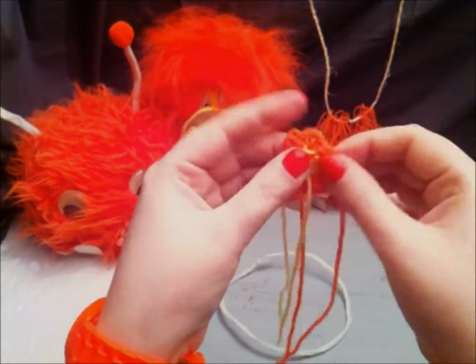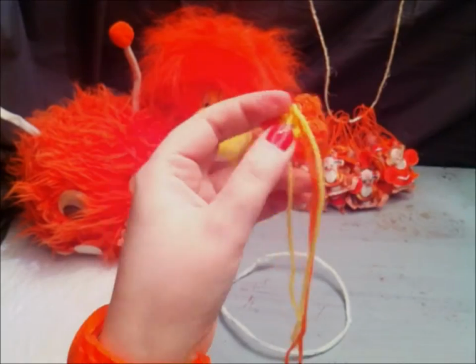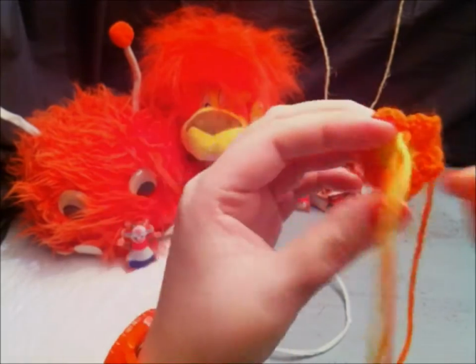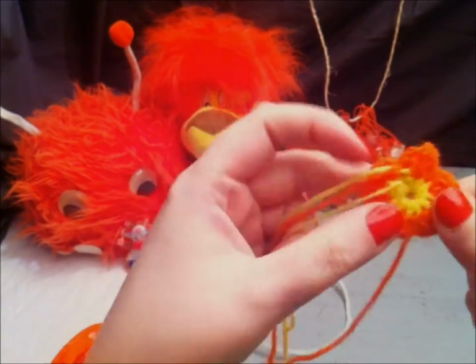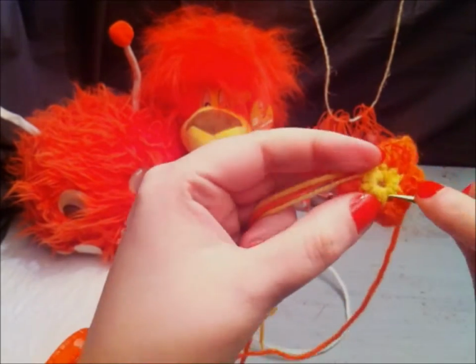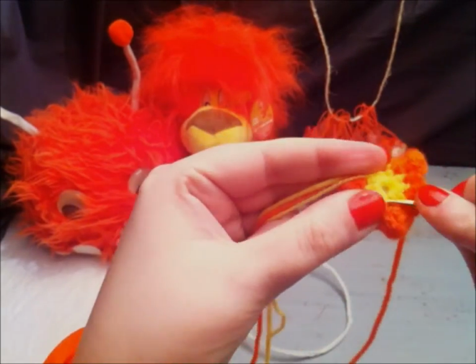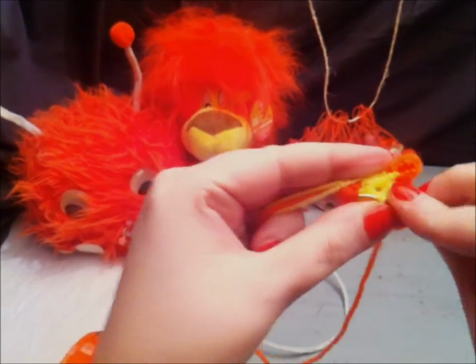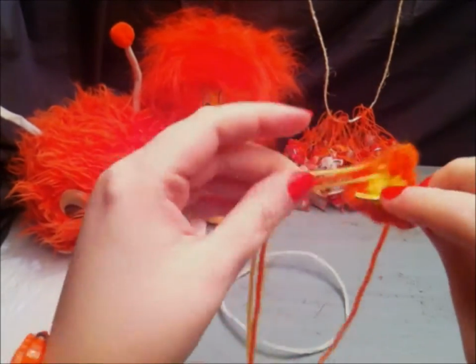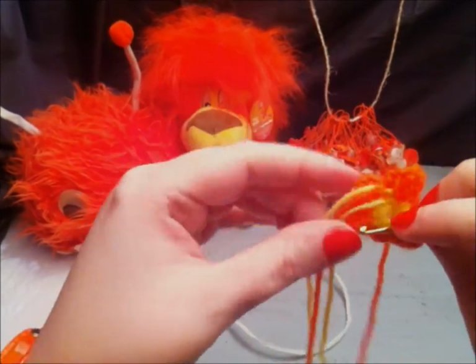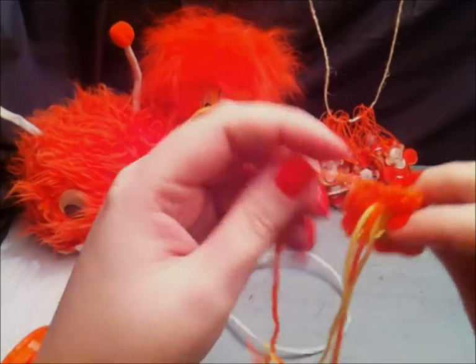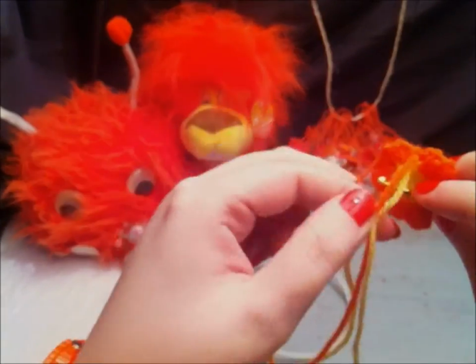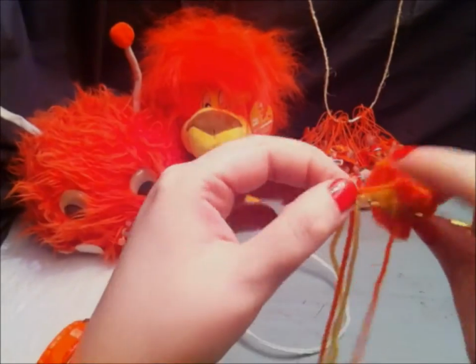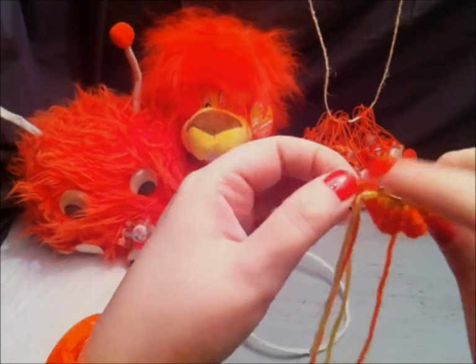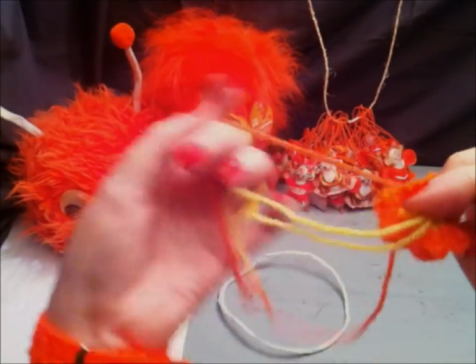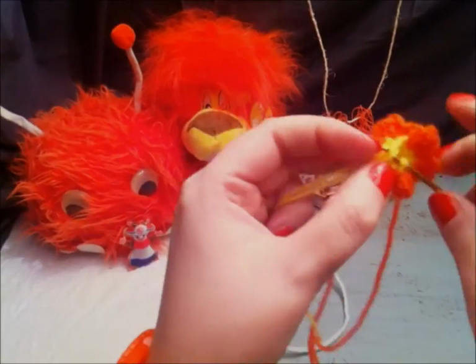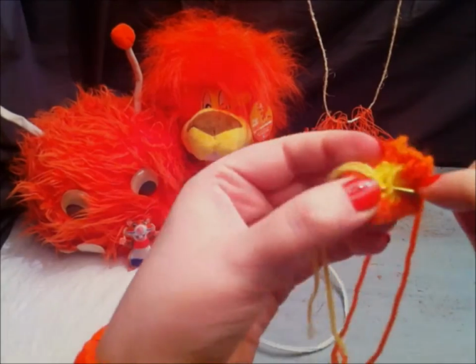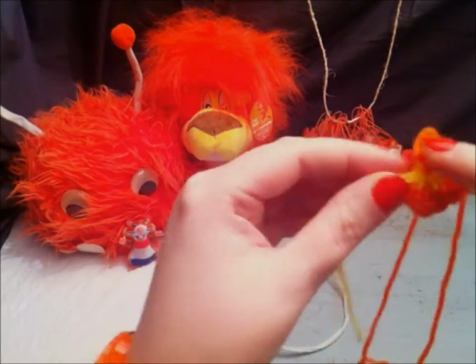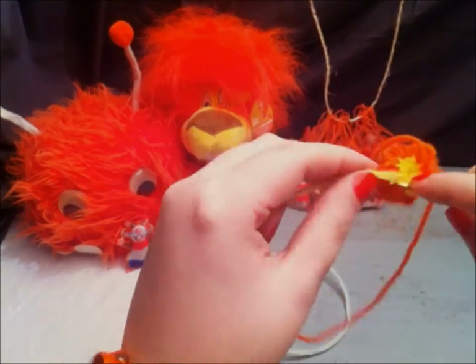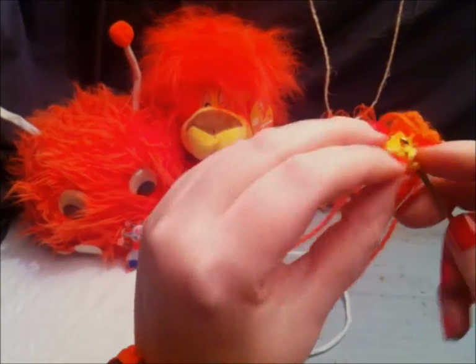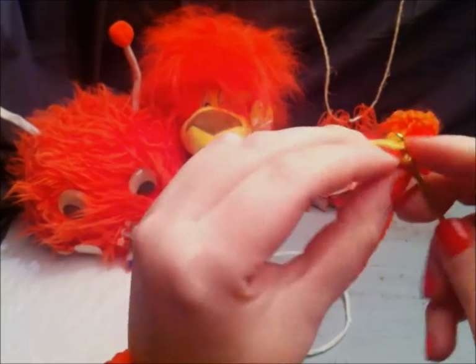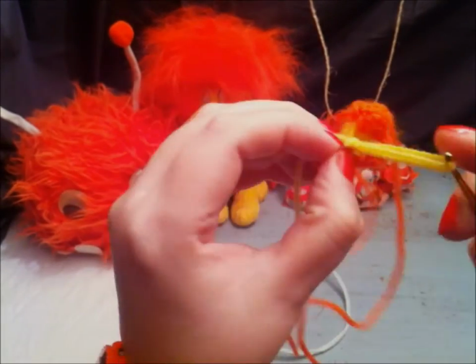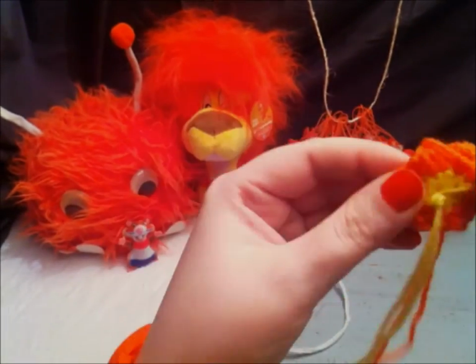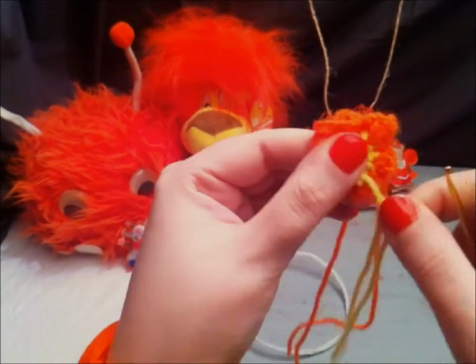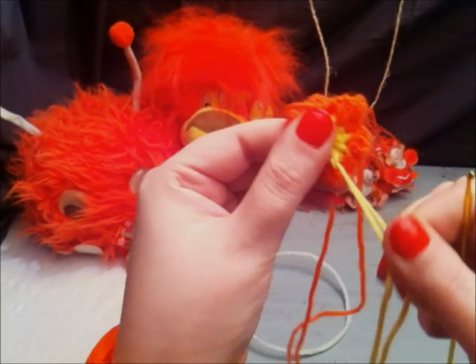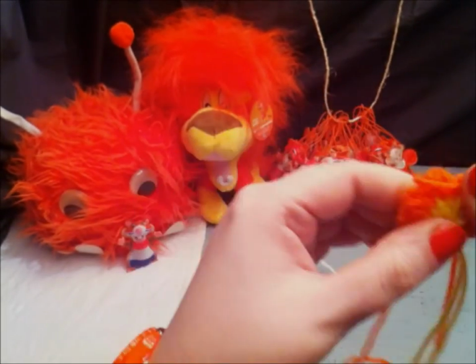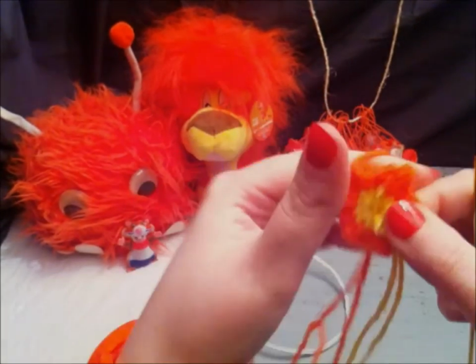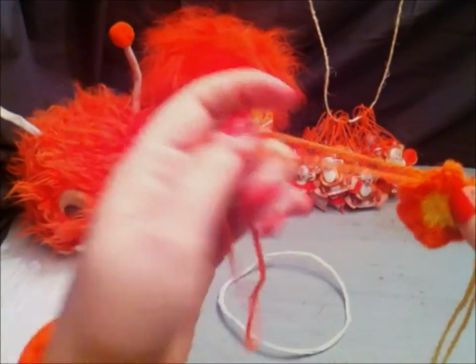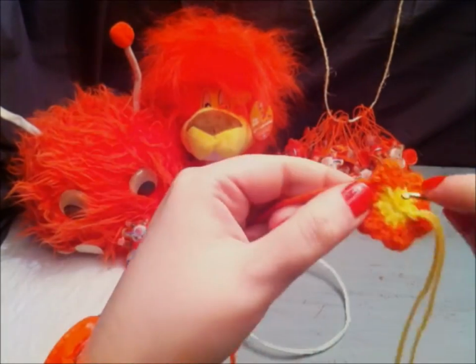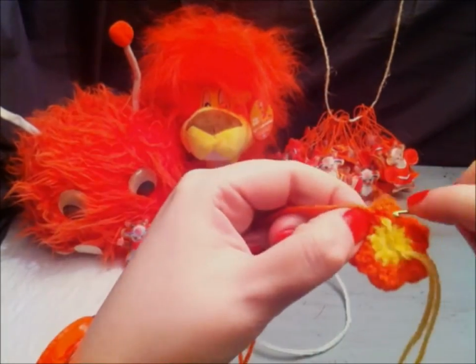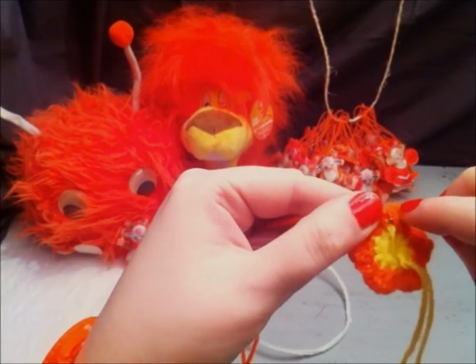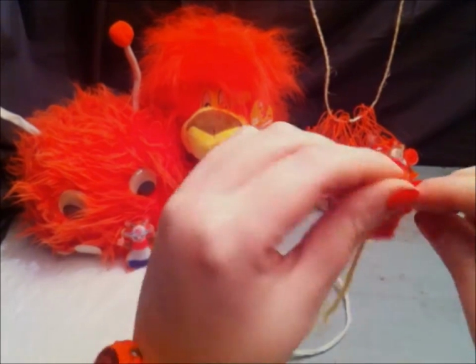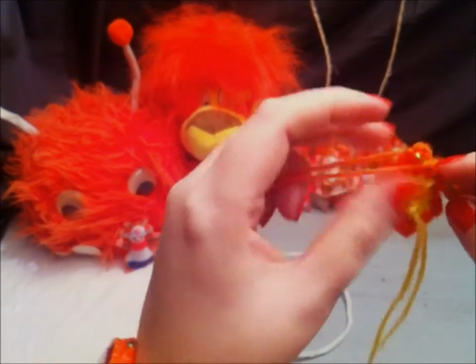Once you have enough flowers, attach them to your crown by just knotting them onto the wire with the excess yarn. Give it a few good knots and cut the excess yarn.